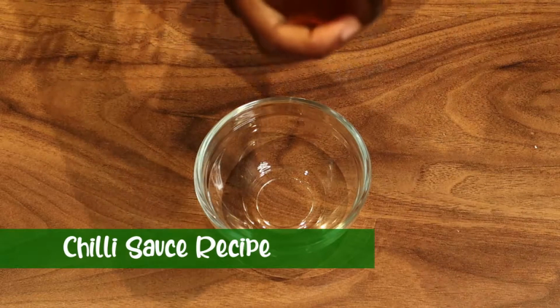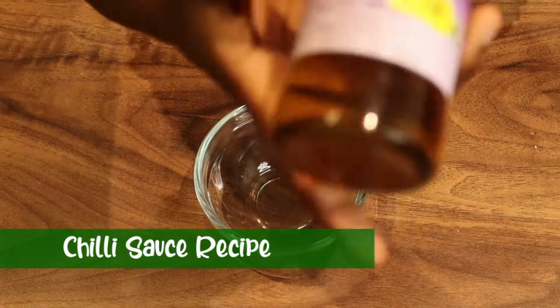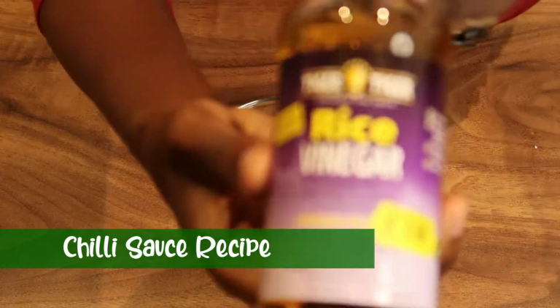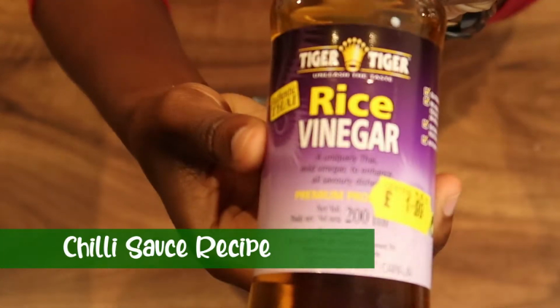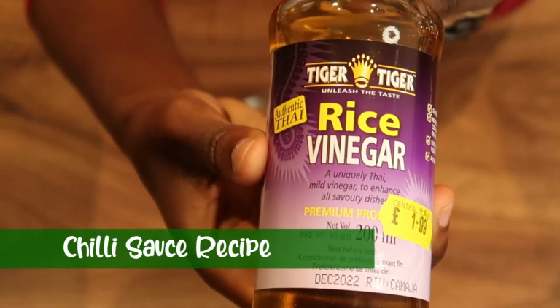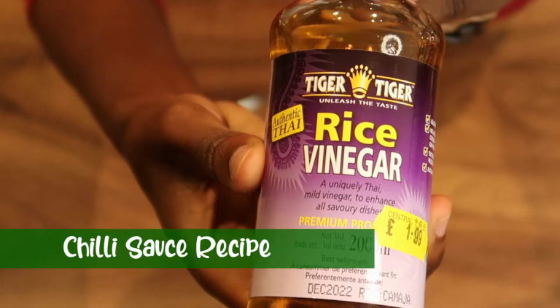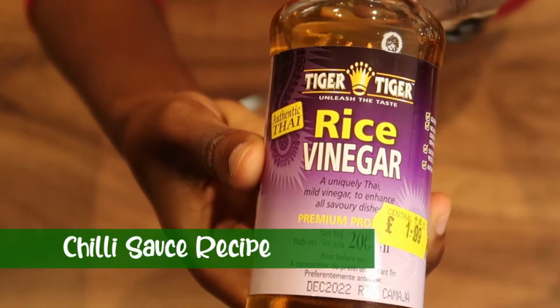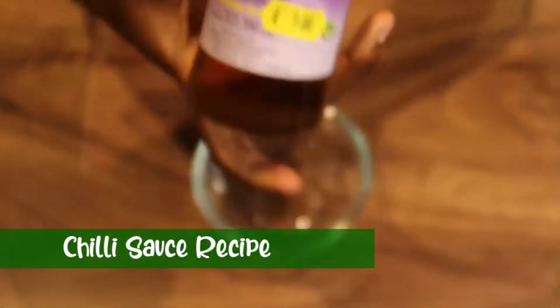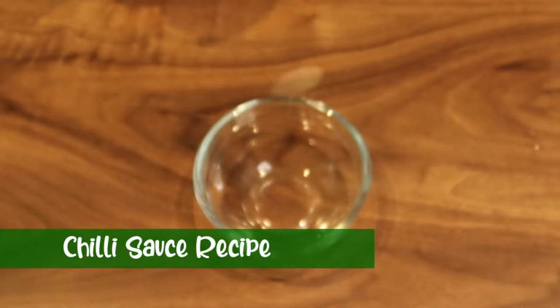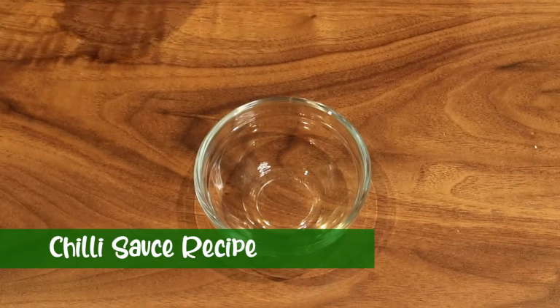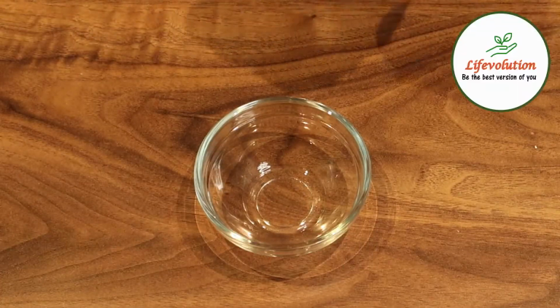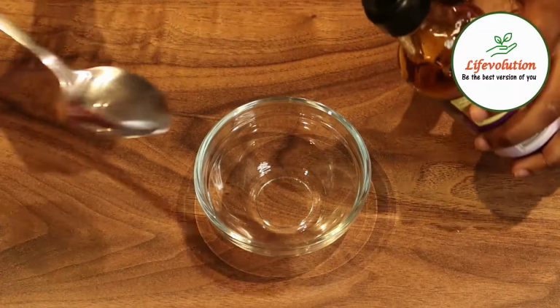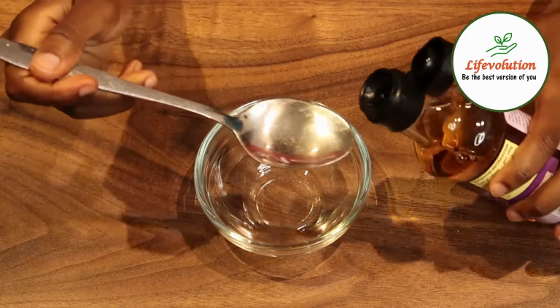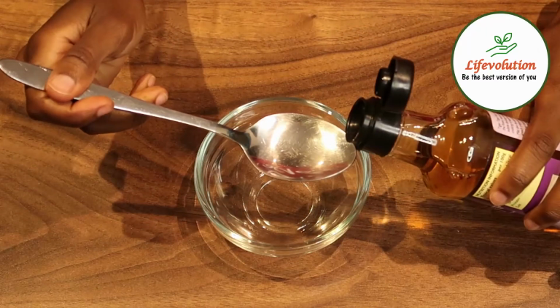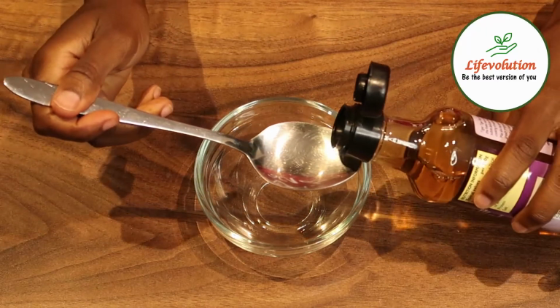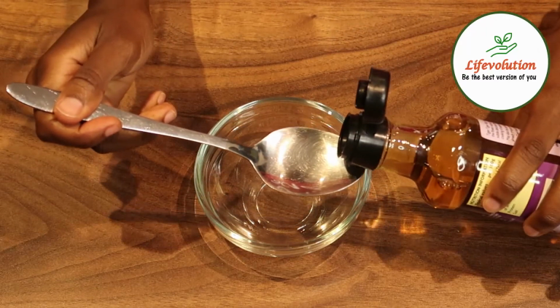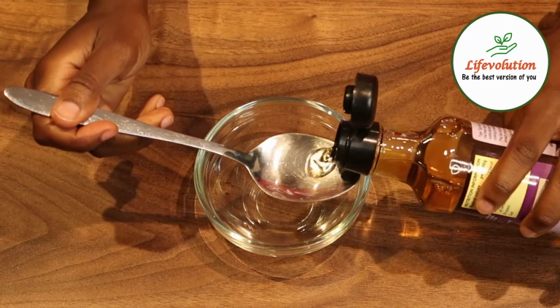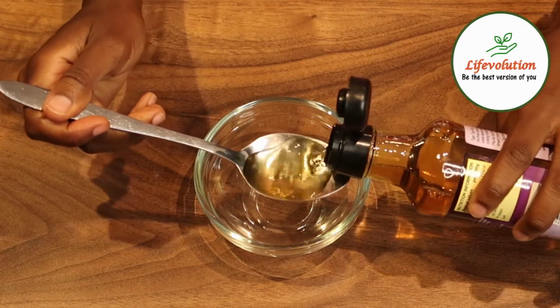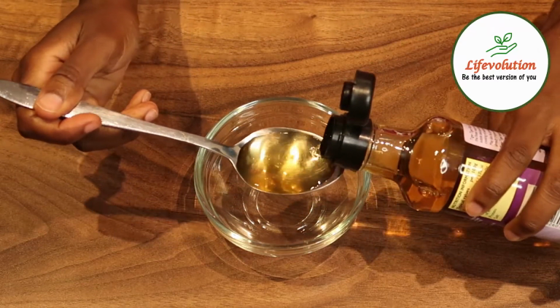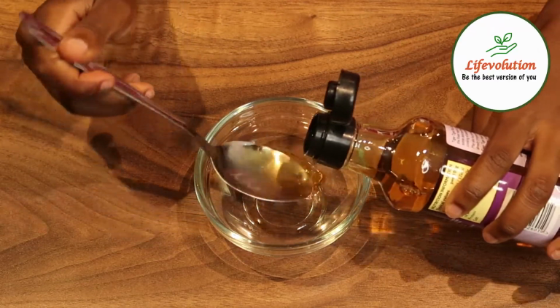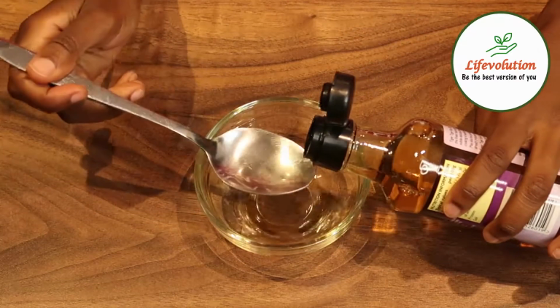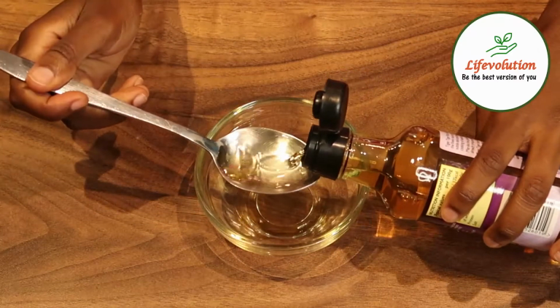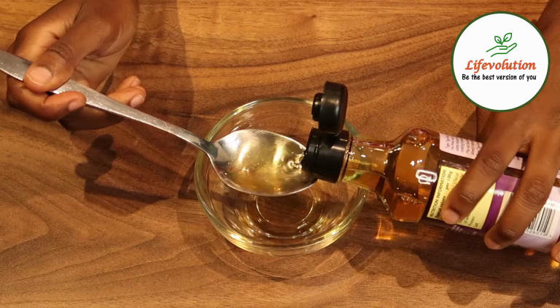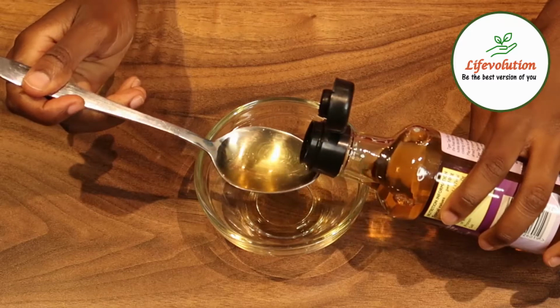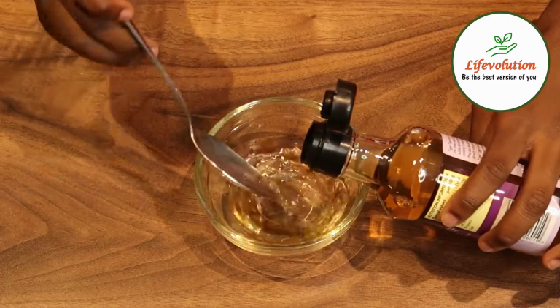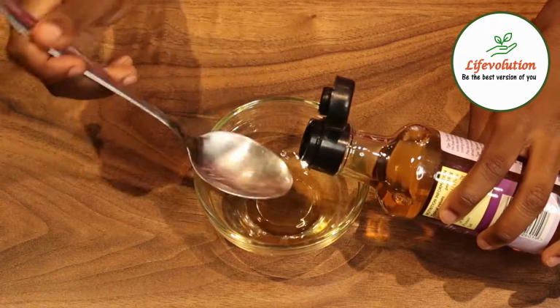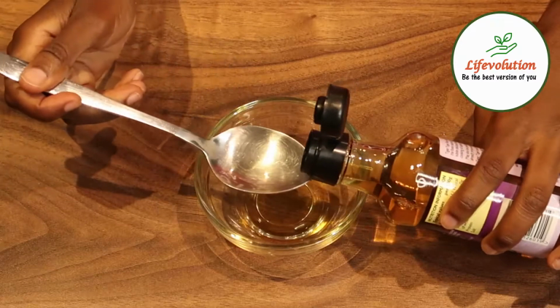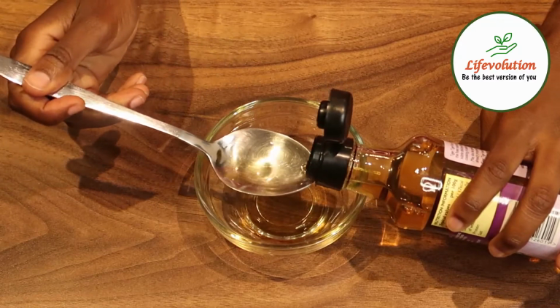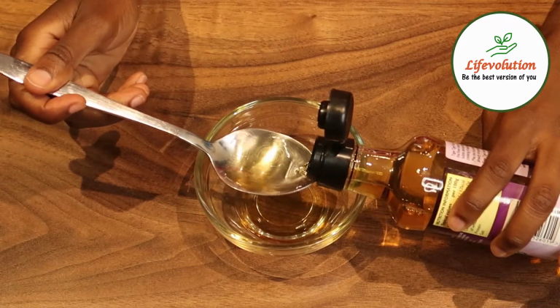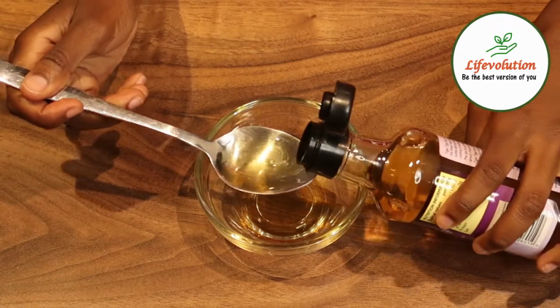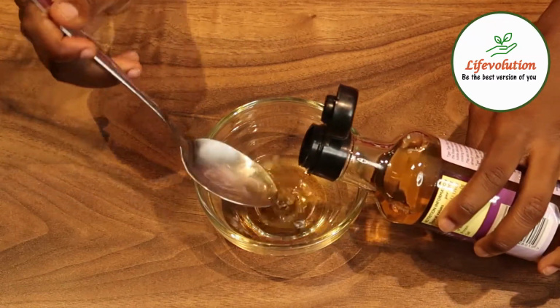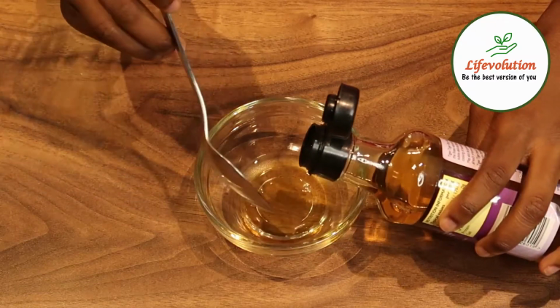Welcome to the video guys and girls. Today I'm going to show you a quick and easy recipe for chilli sauce. If you head over to the video tab on my channel, you'll find a crispy chilli beef recipe. This chilli sauce is essential for that recipe, so I hope you enjoy the video.